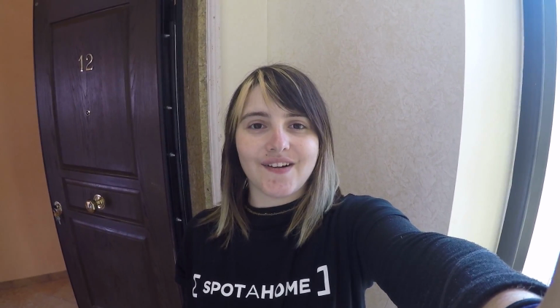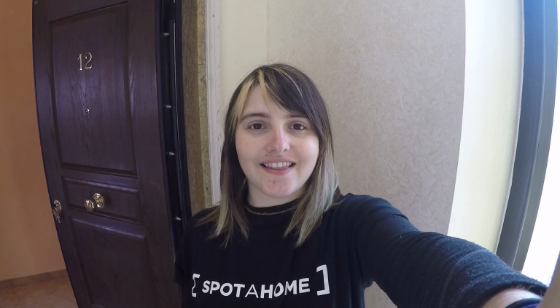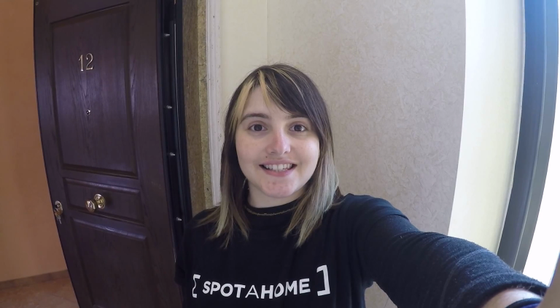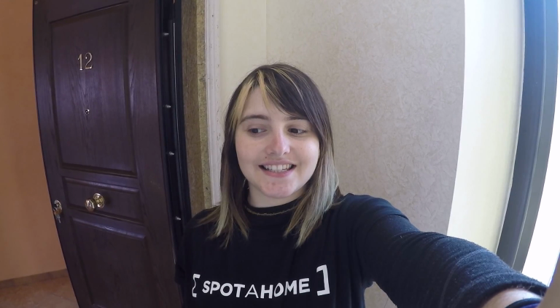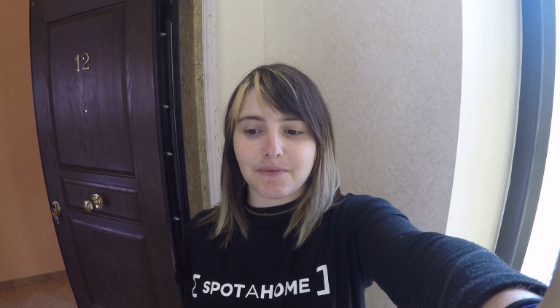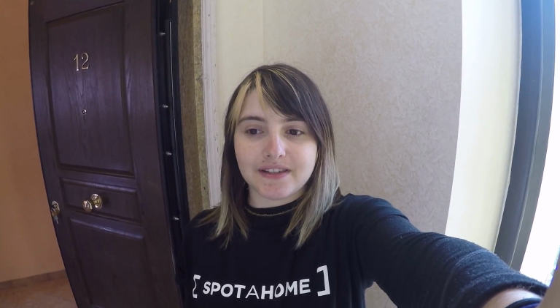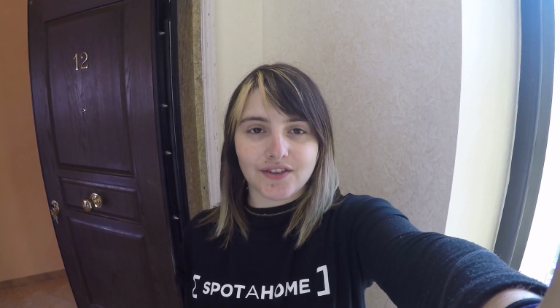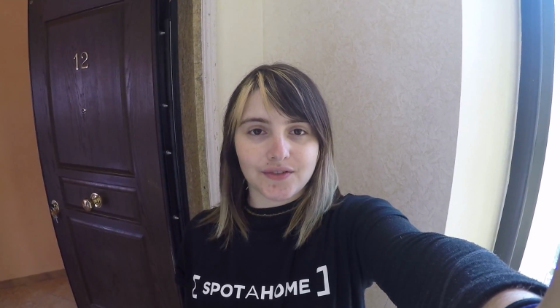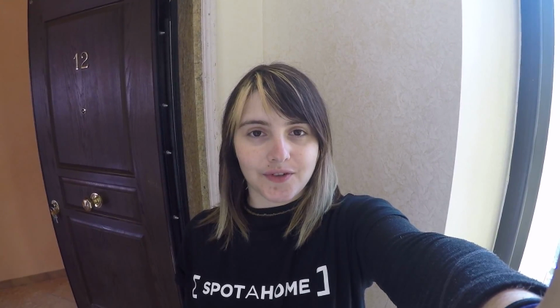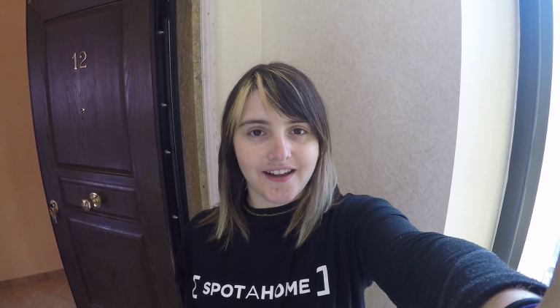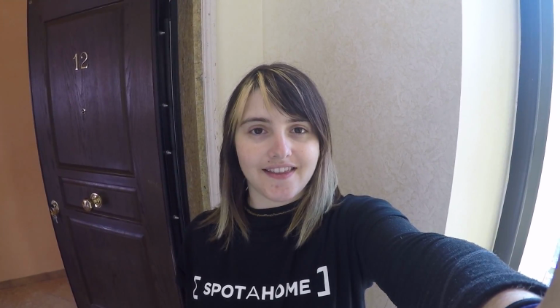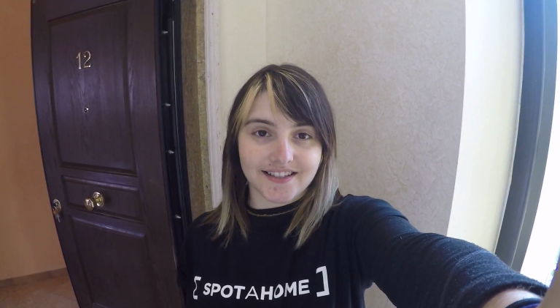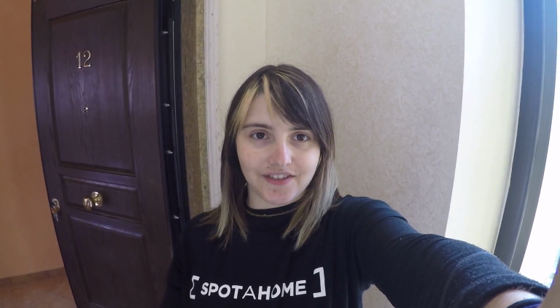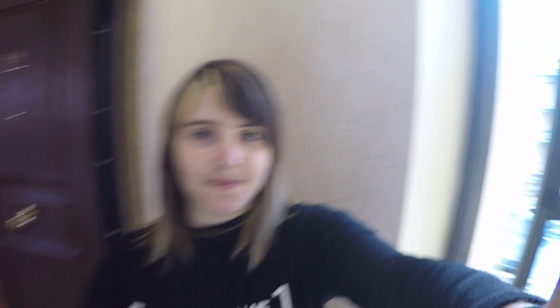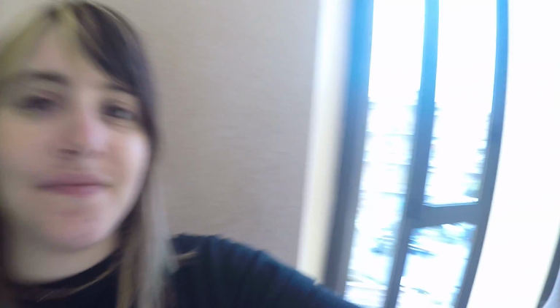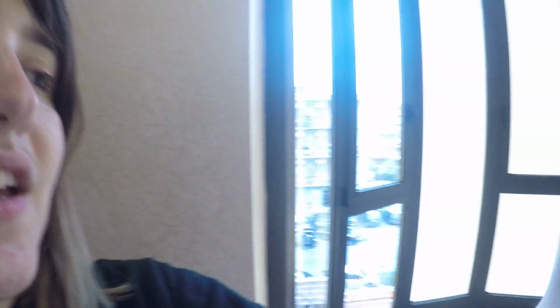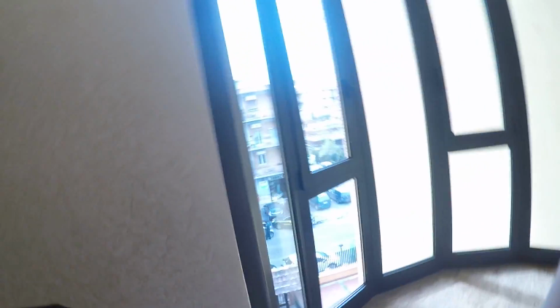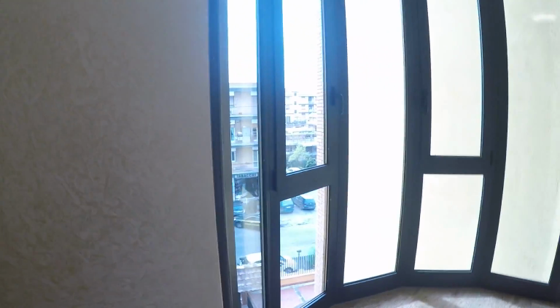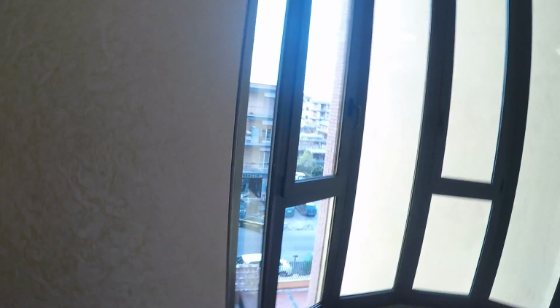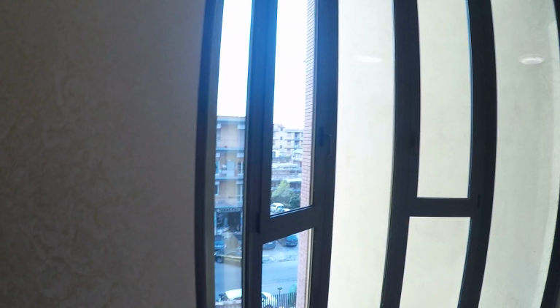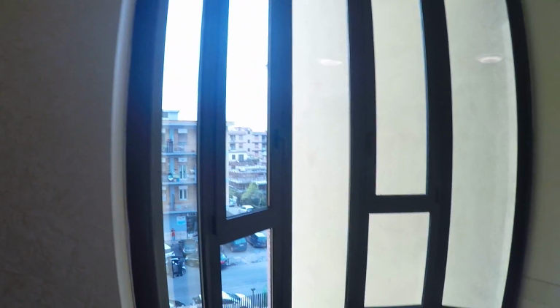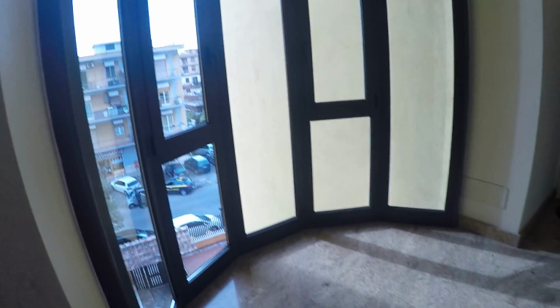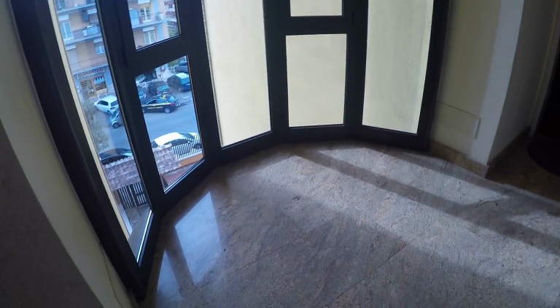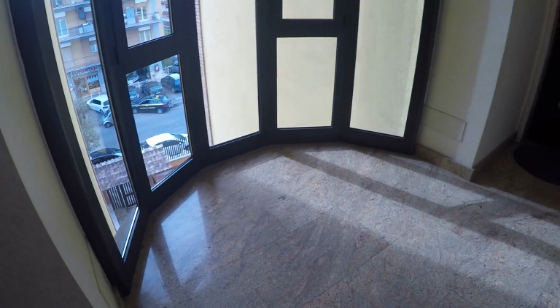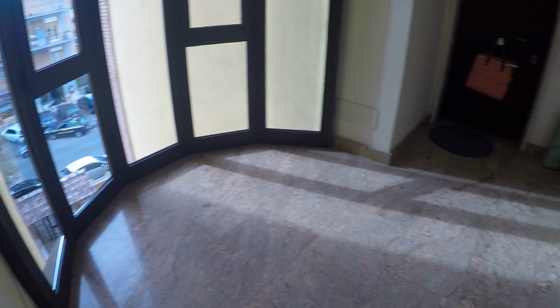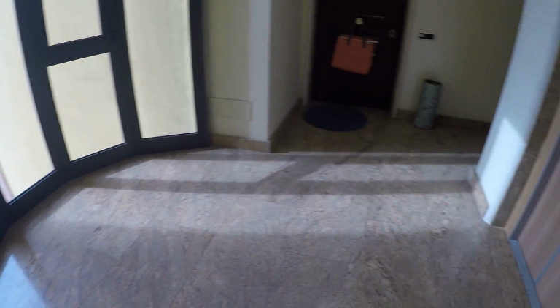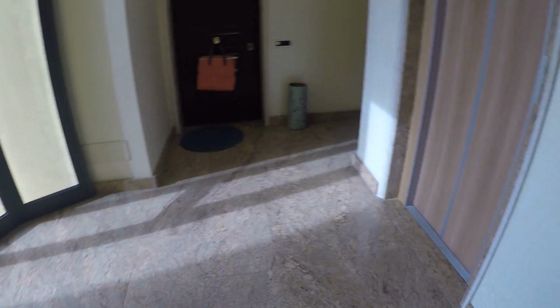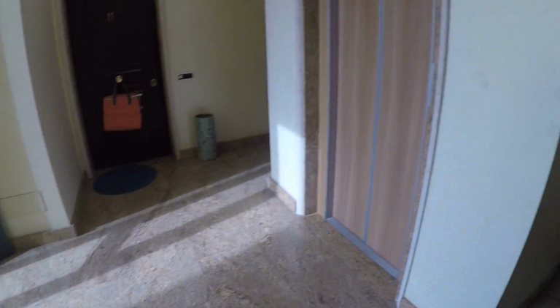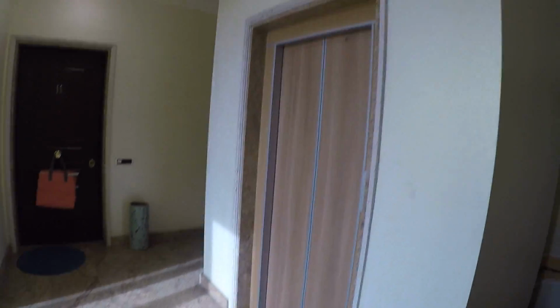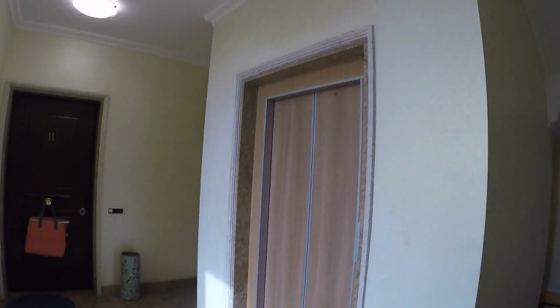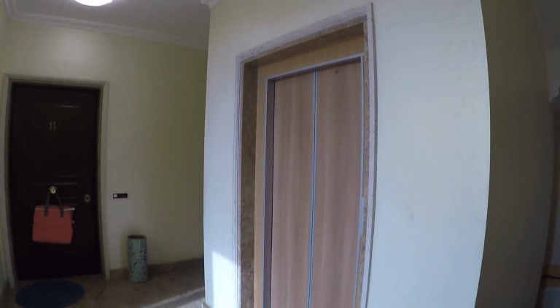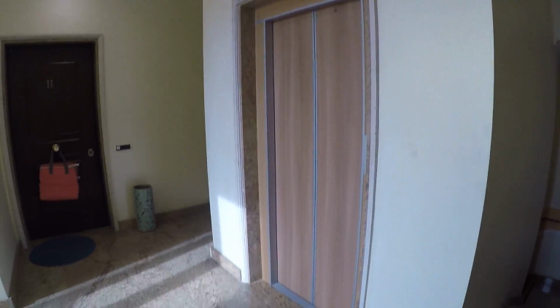This apartment is on the third floor and has an elevator. As you can see, this building is very new as well — this is the elevator.